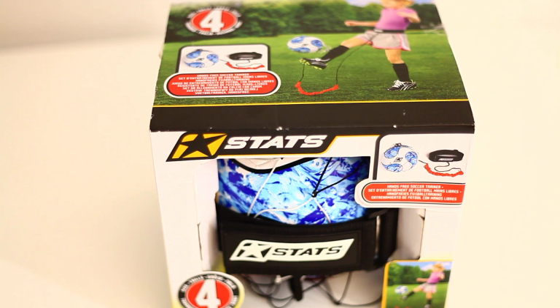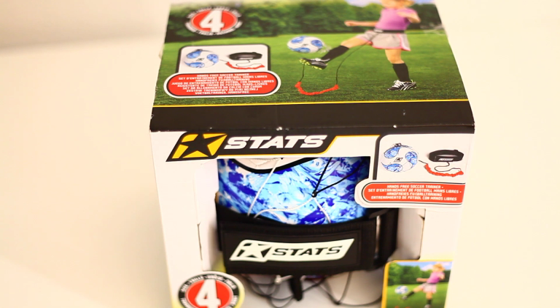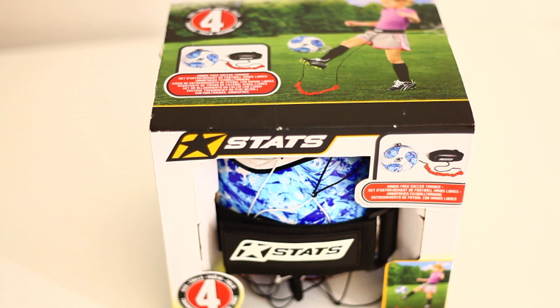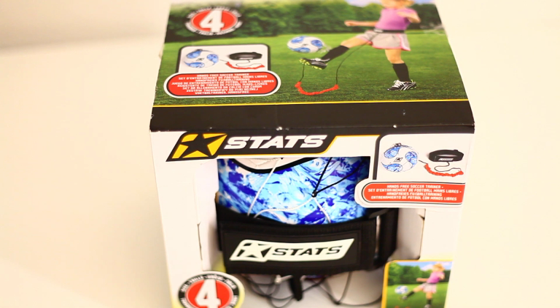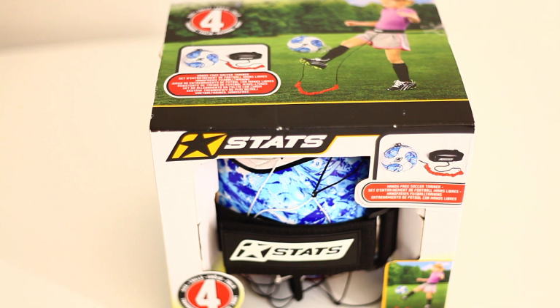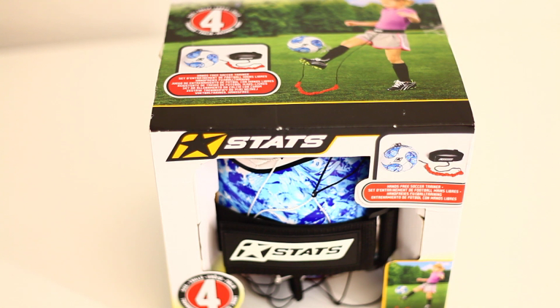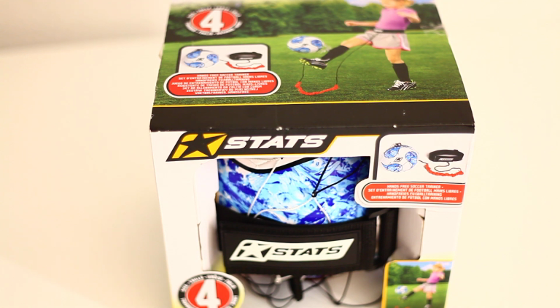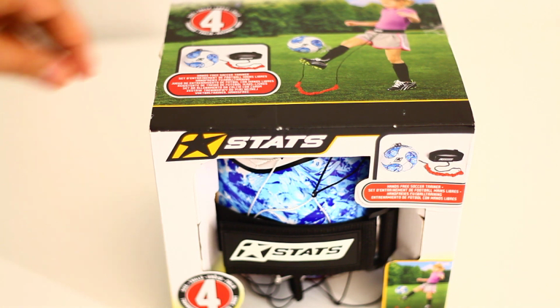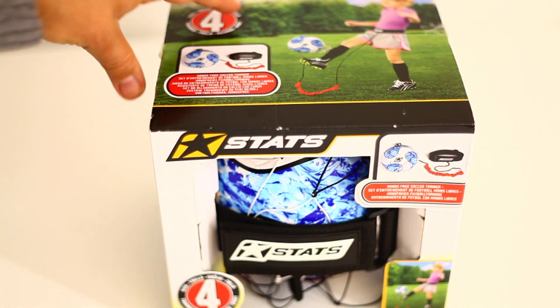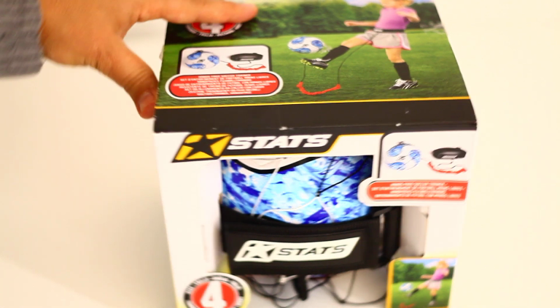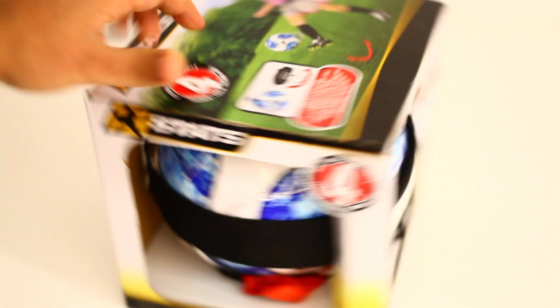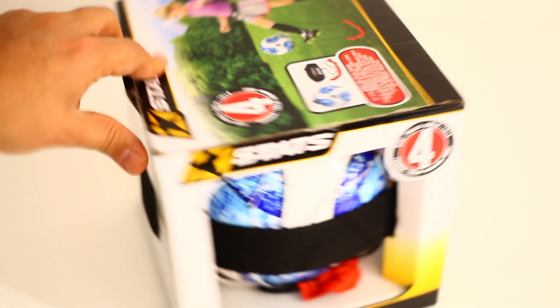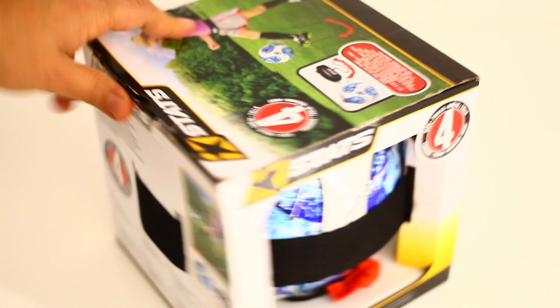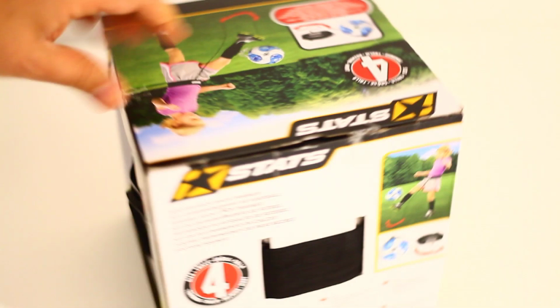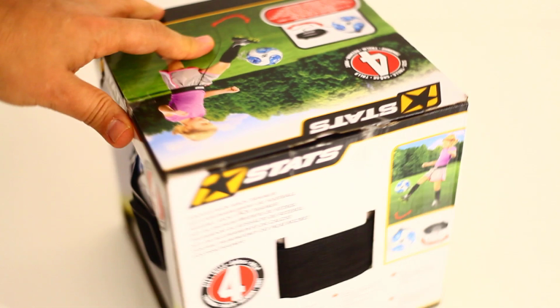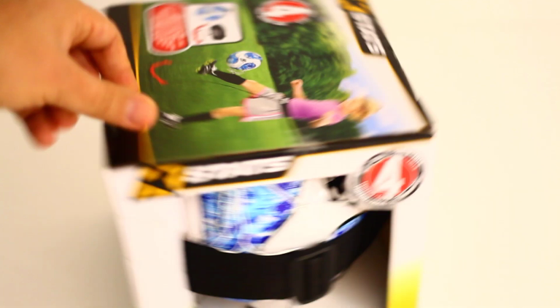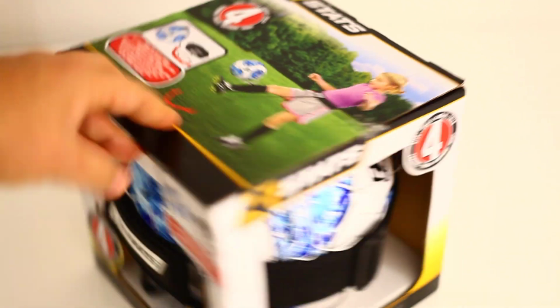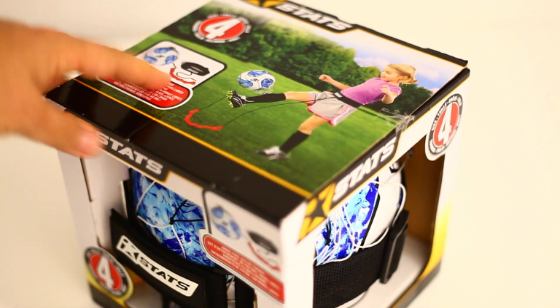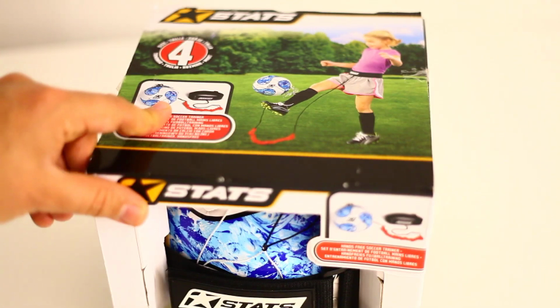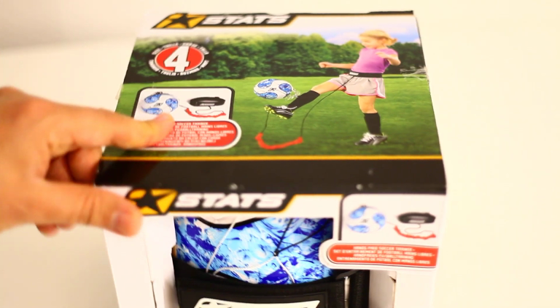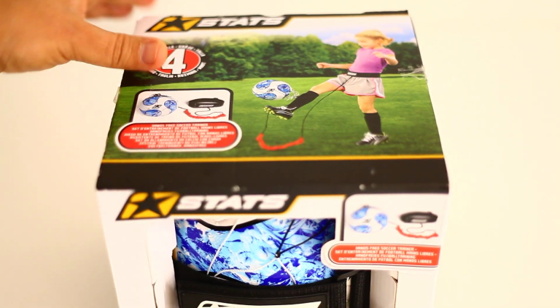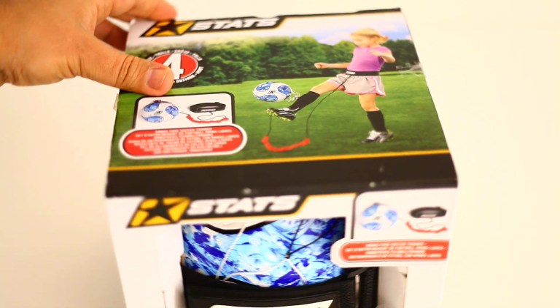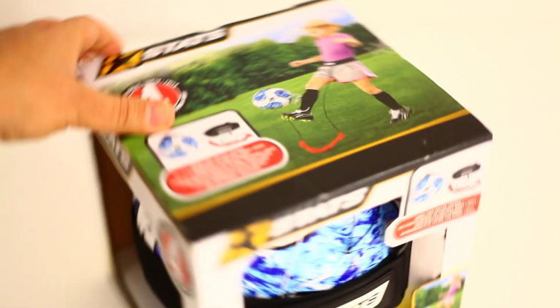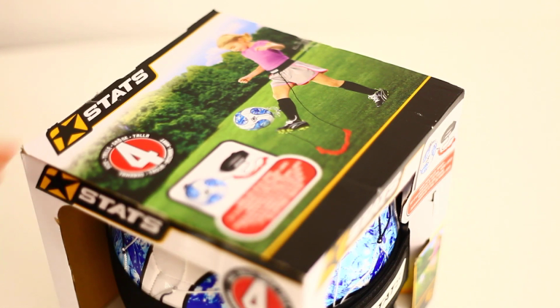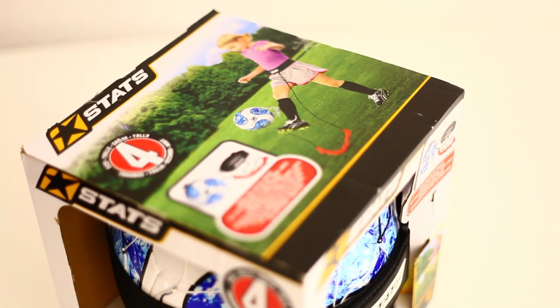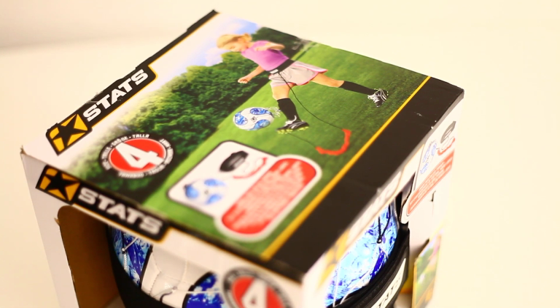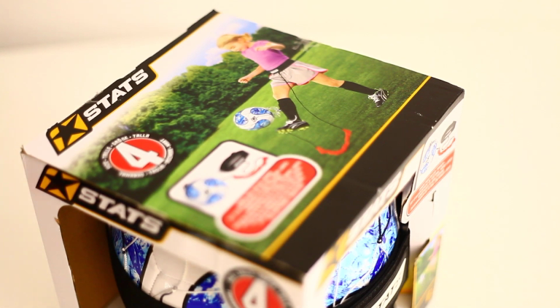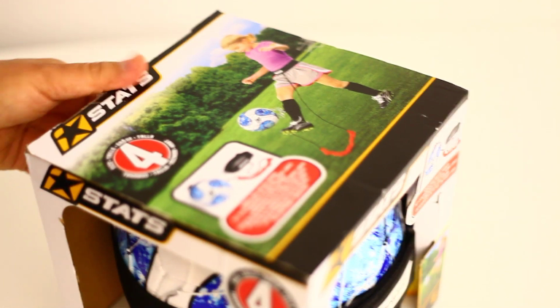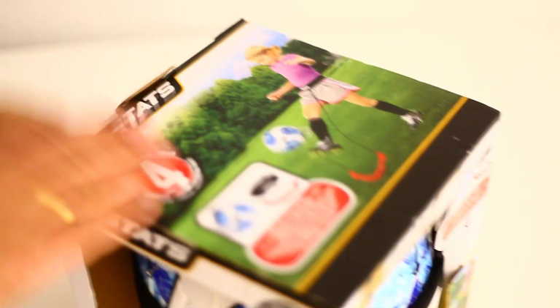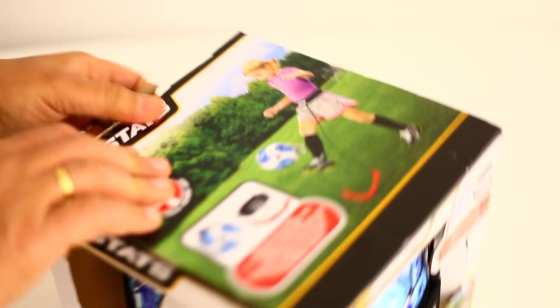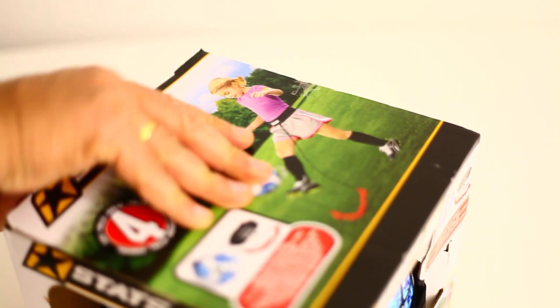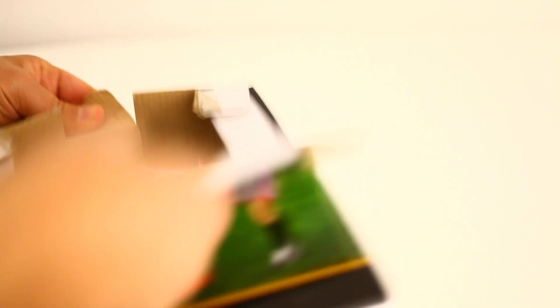Welcome to ClubSmith channel! We have today the Trainings Ball! Let's unboxing the Trainings Ball!